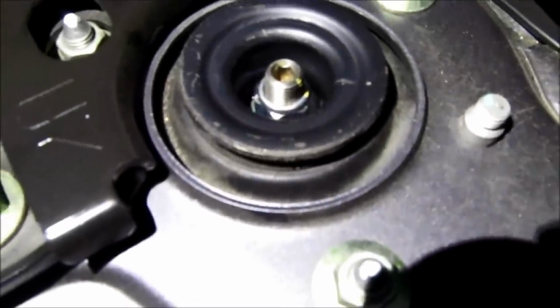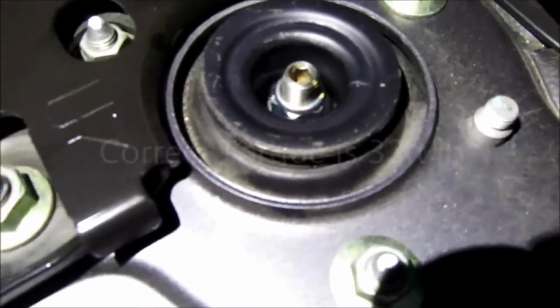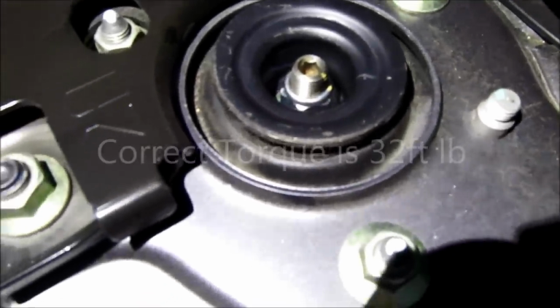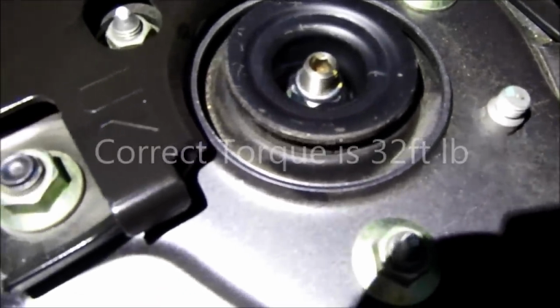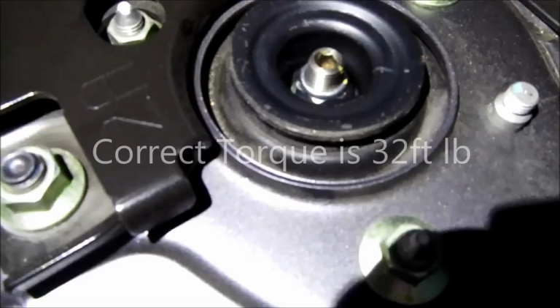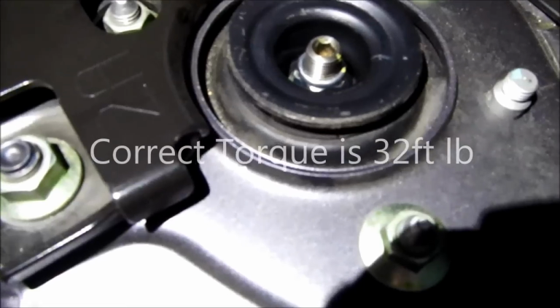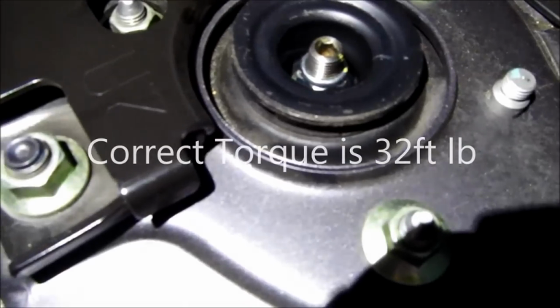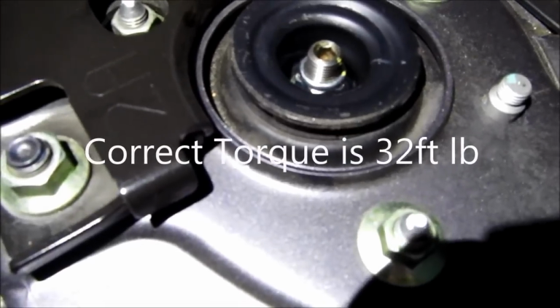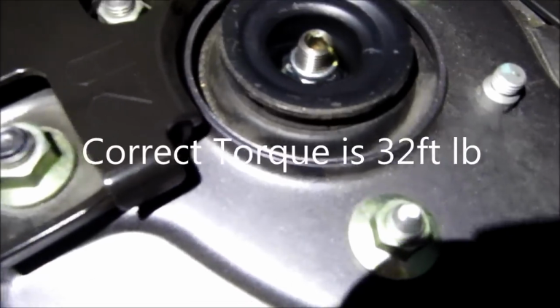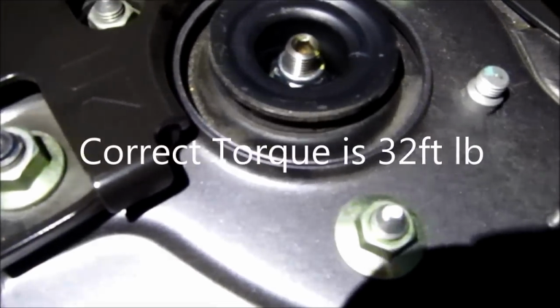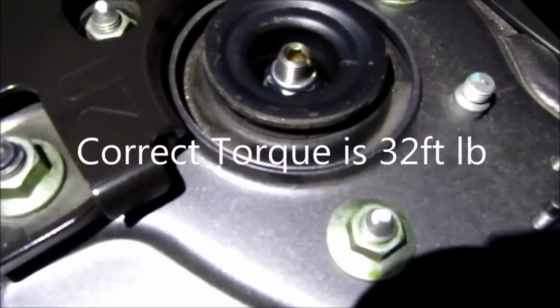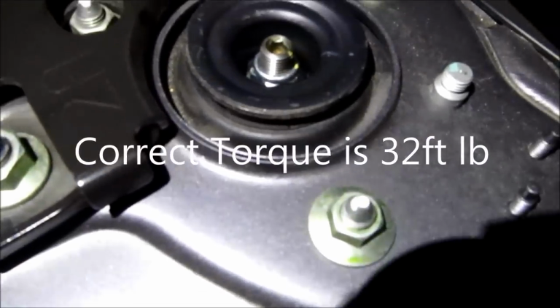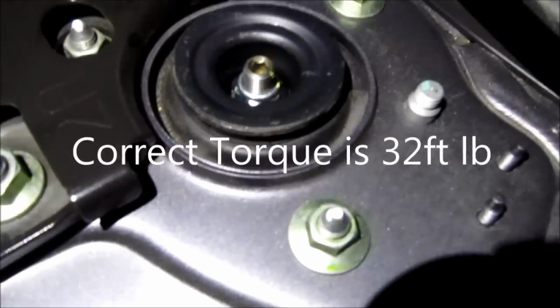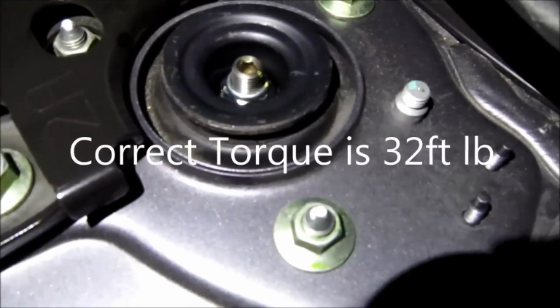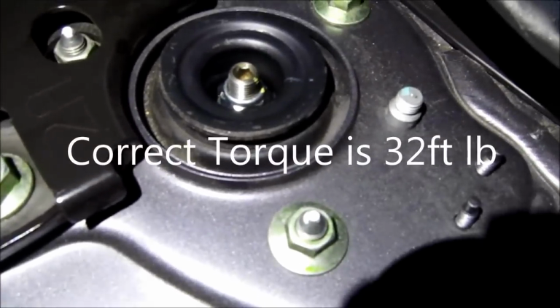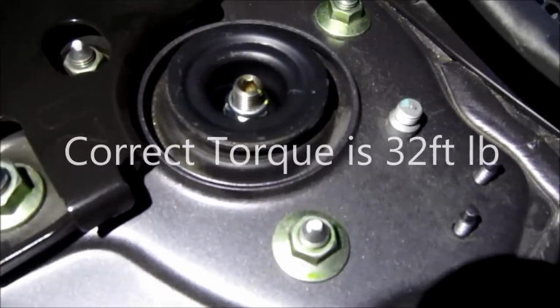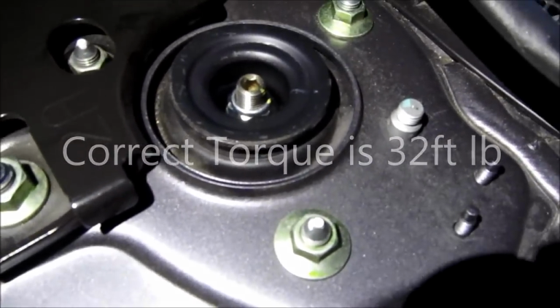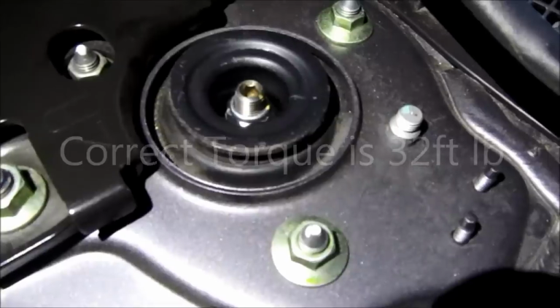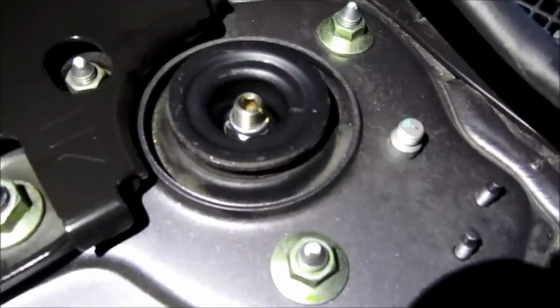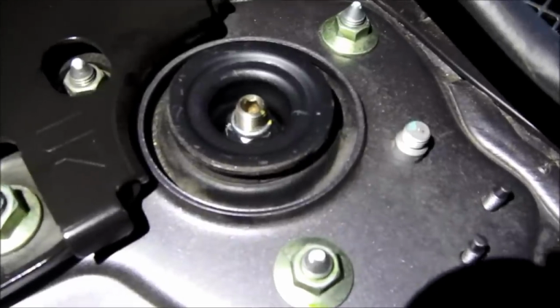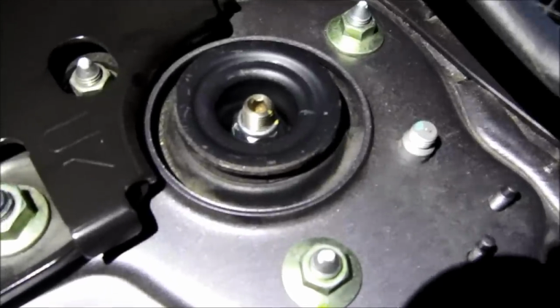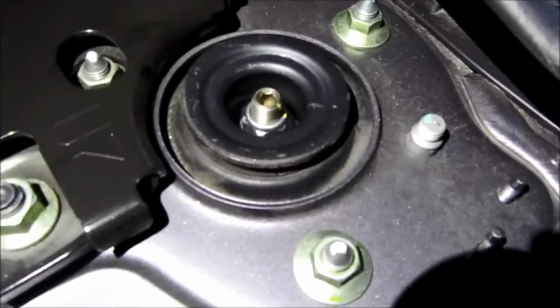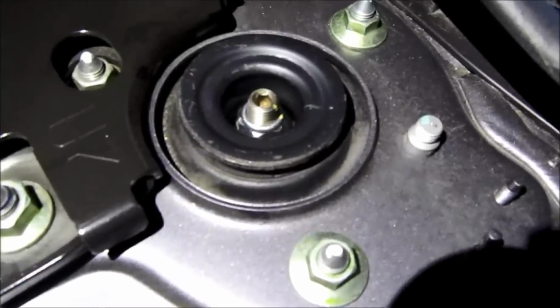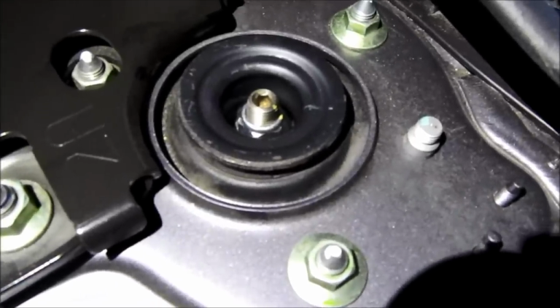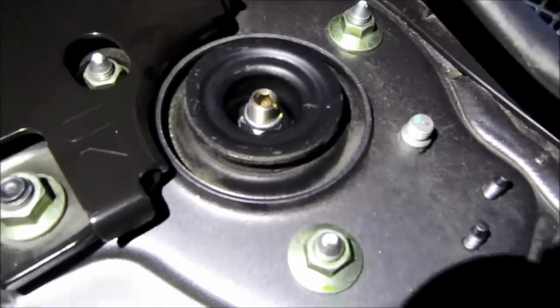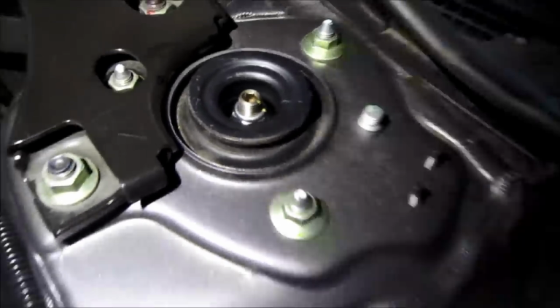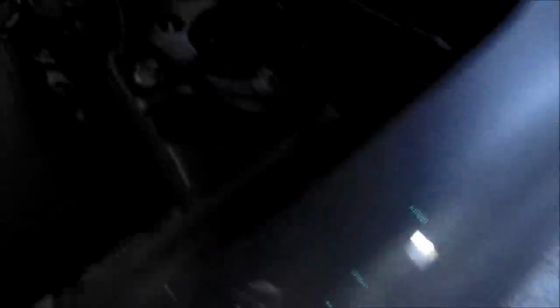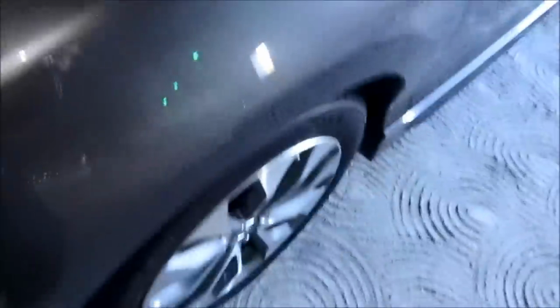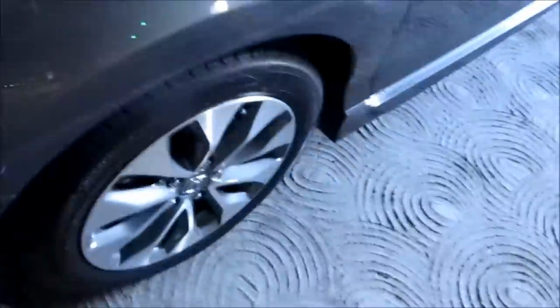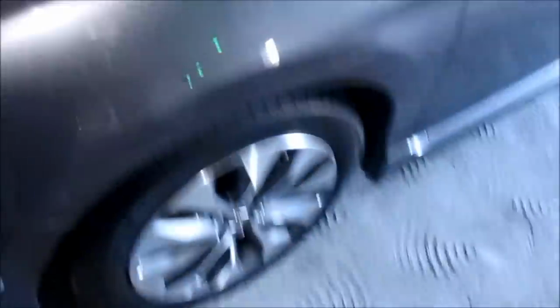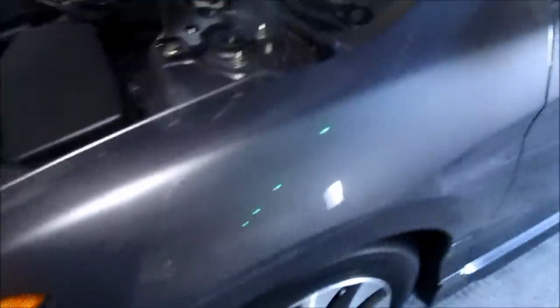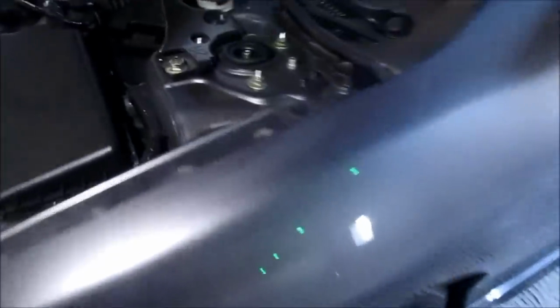I believe it is 33 or 36 — I will have the exact torque spec in the description. Make sure you tighten this while the vehicle is on the ground, not on the lift.